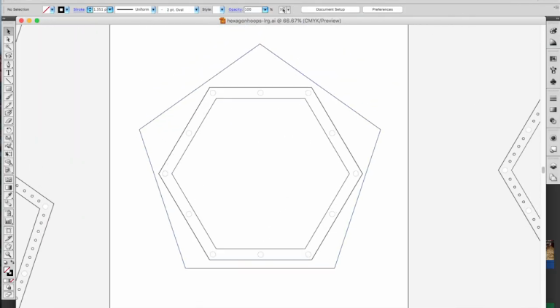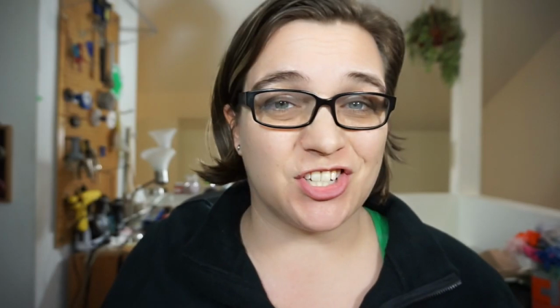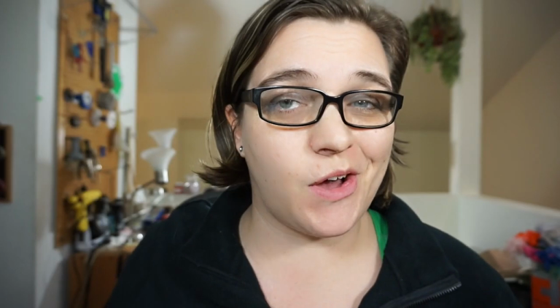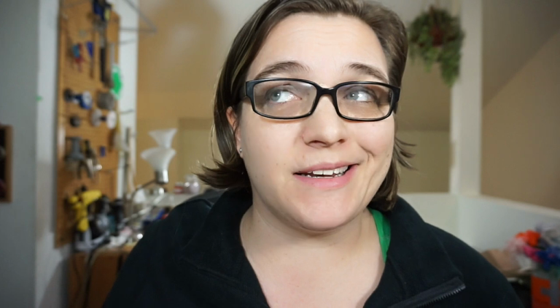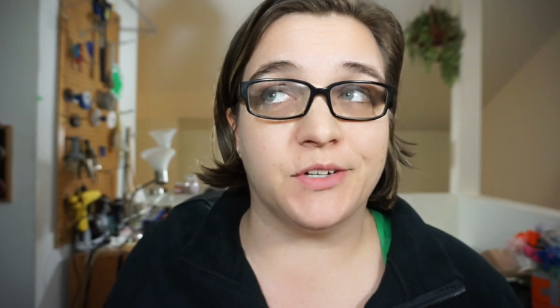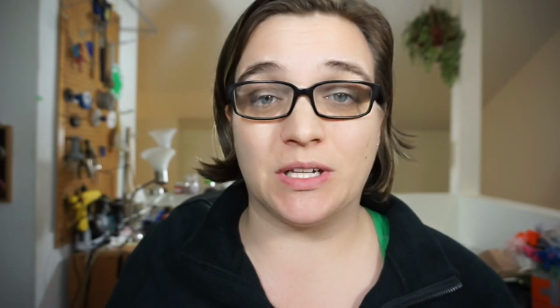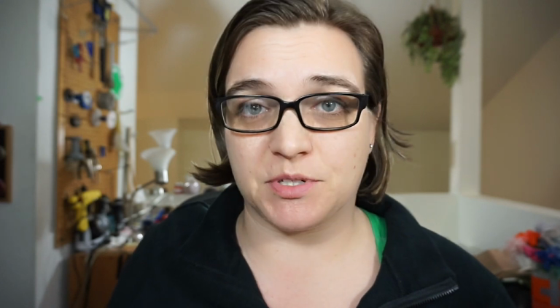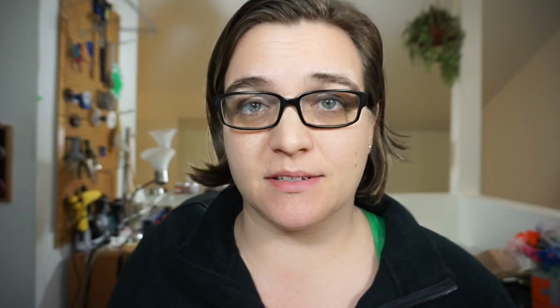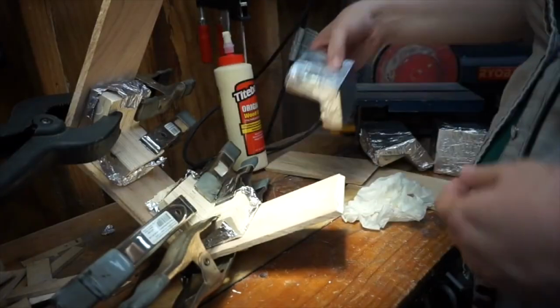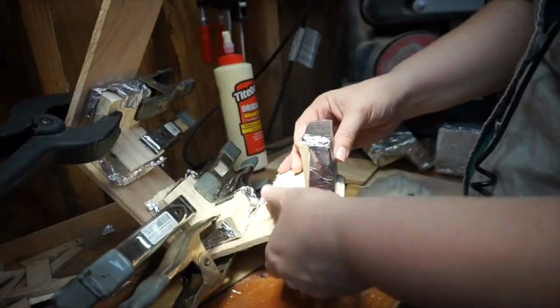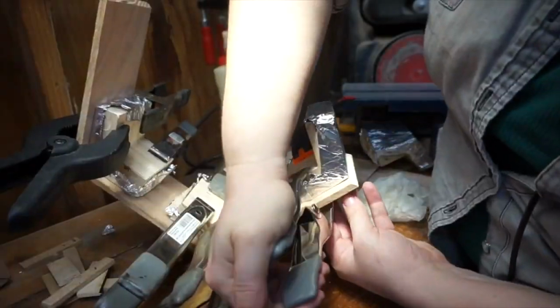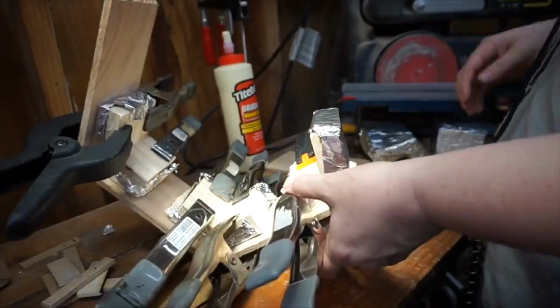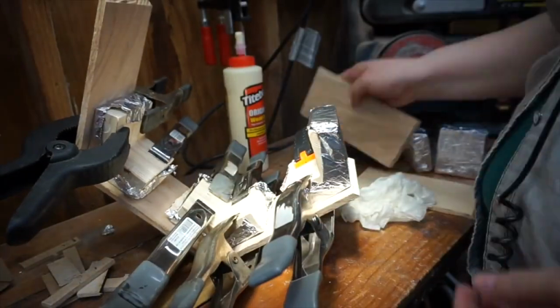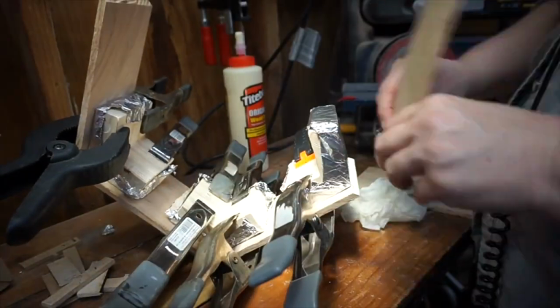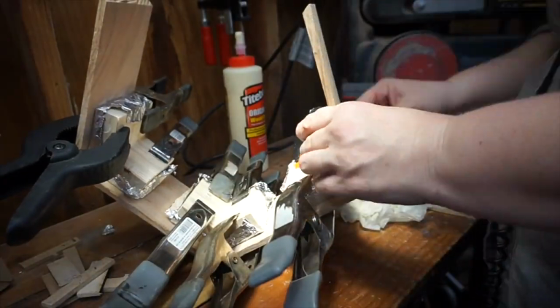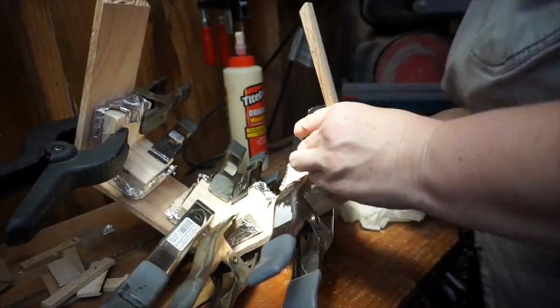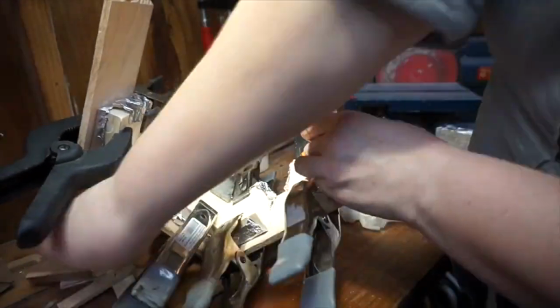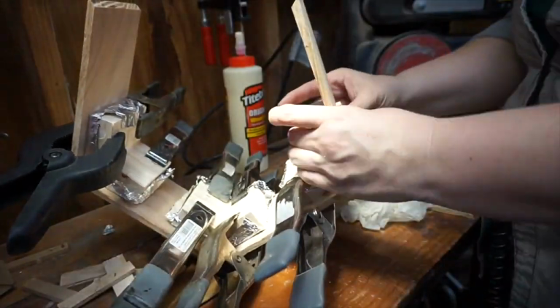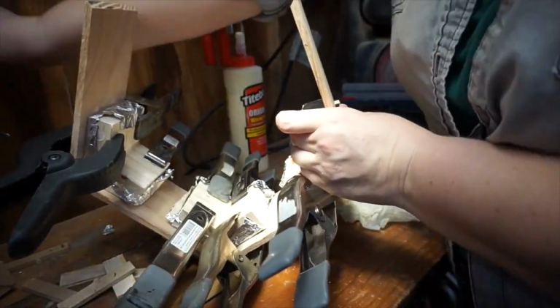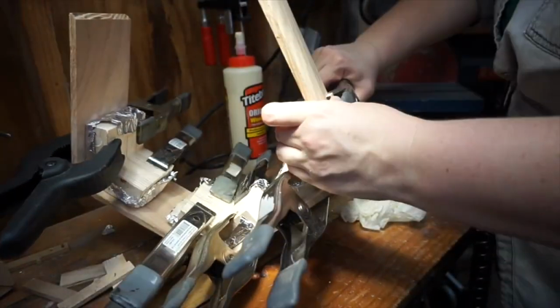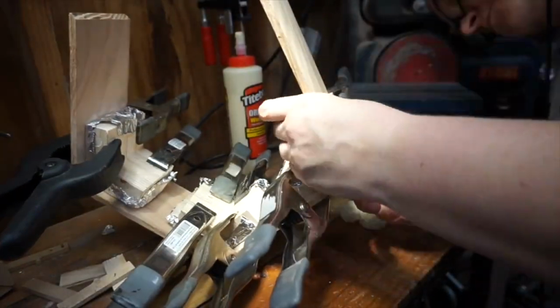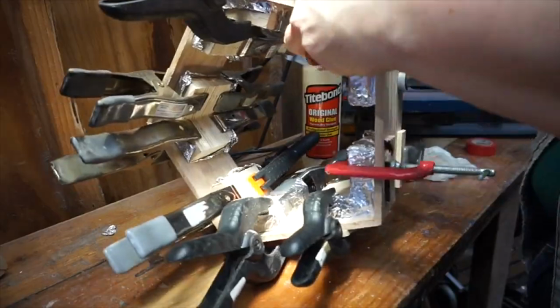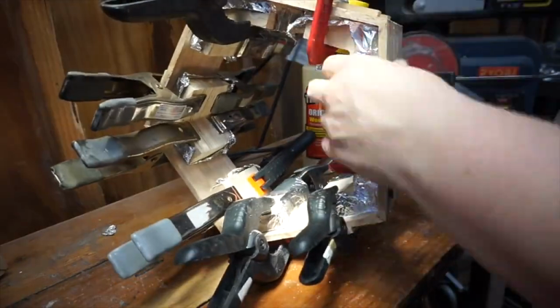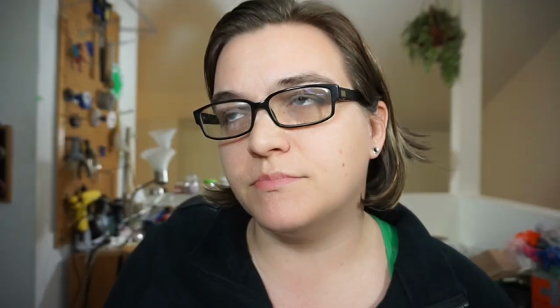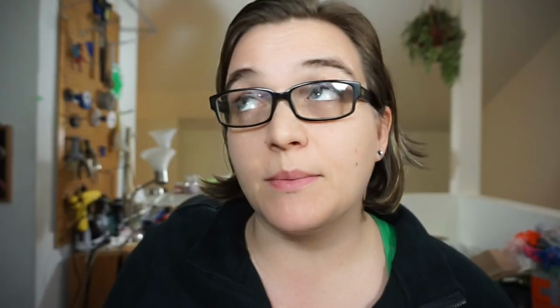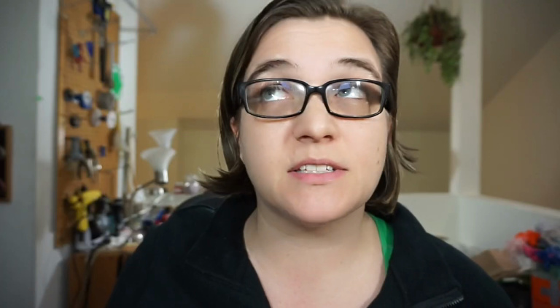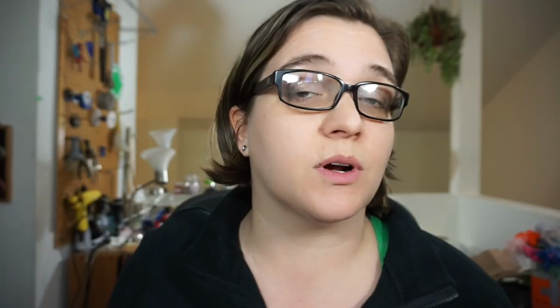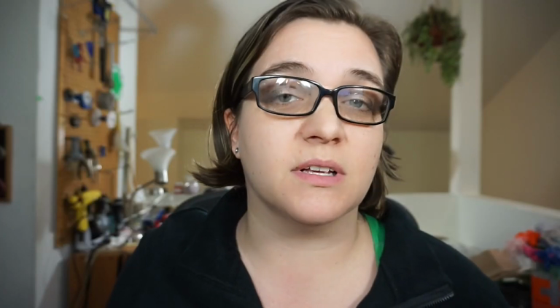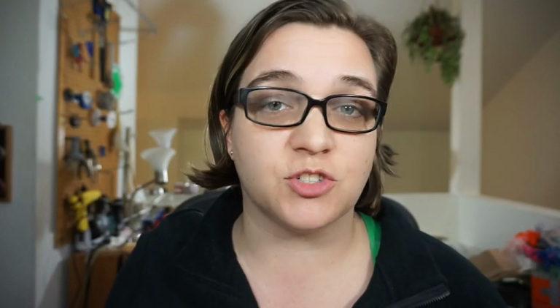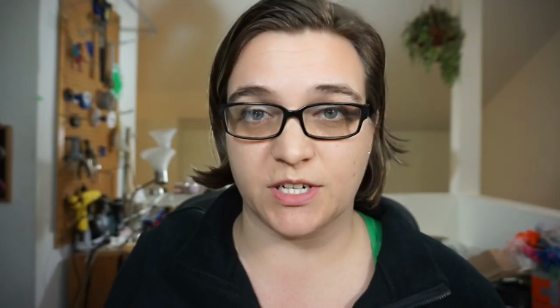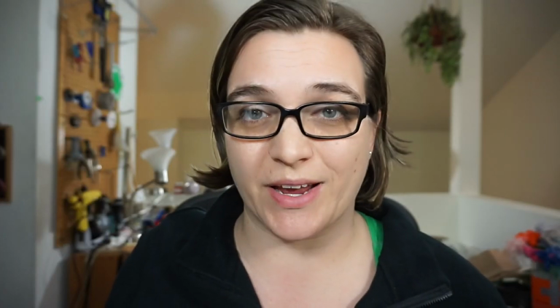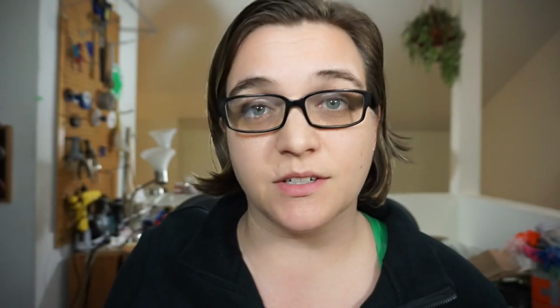To start though, I need new clamp jigs. I know just how critical these have been in making the pentagonal drum shells, so I'm going to make some more with 120 degree angles.